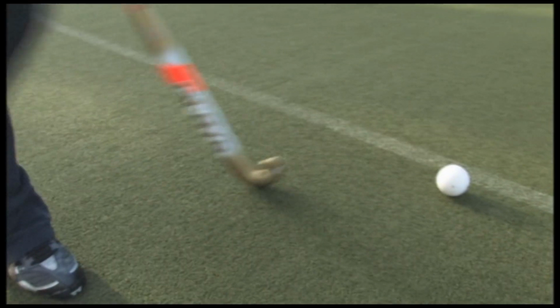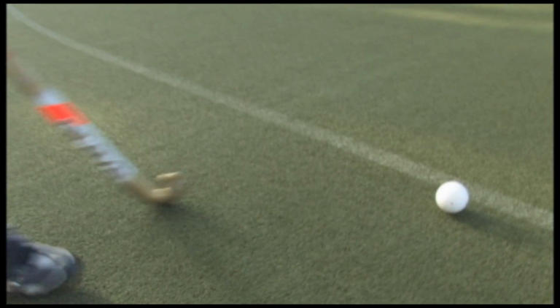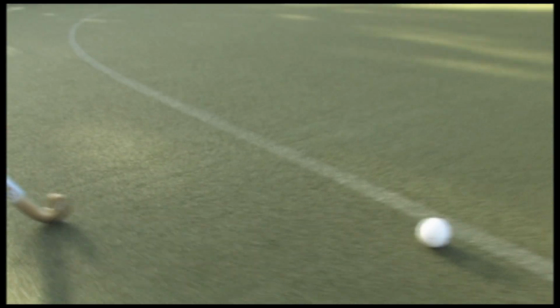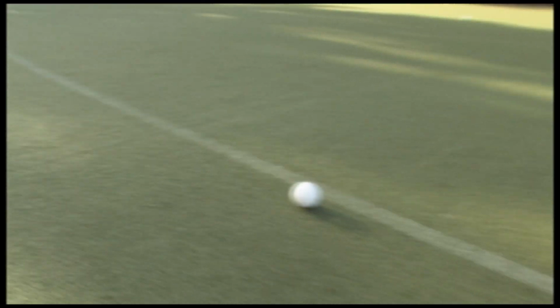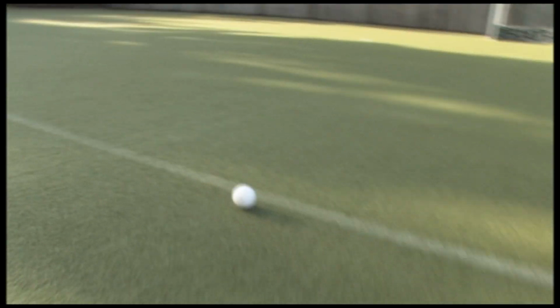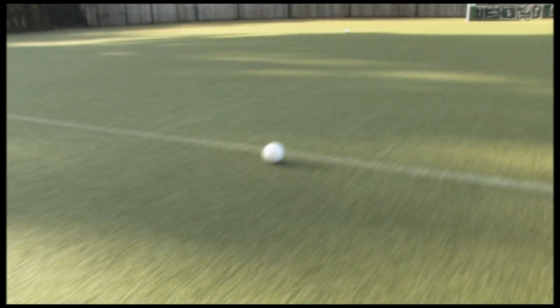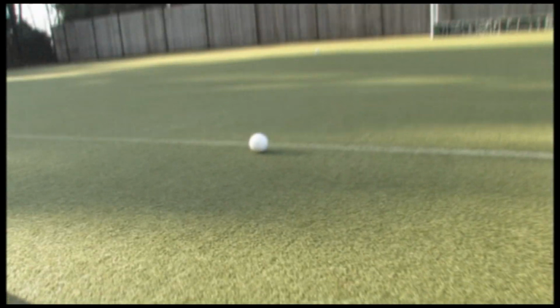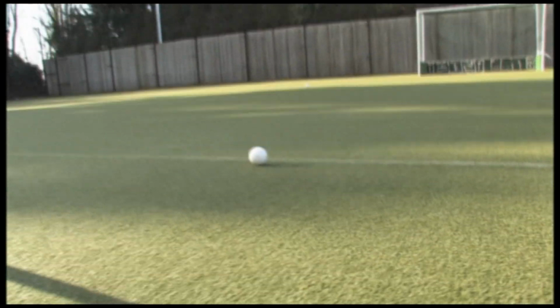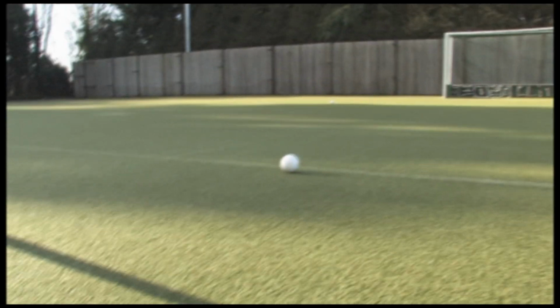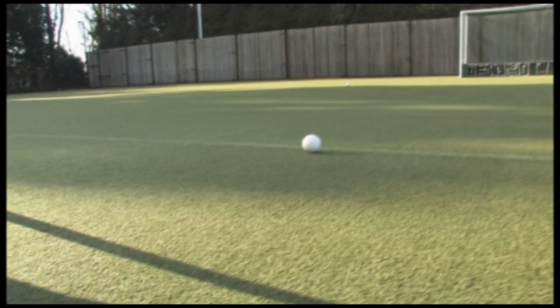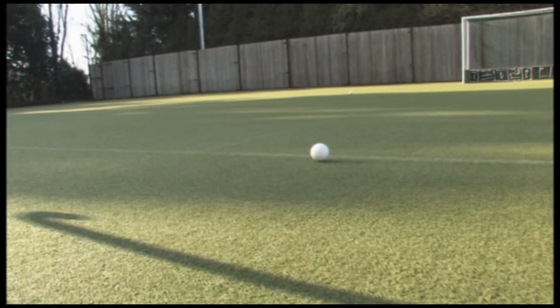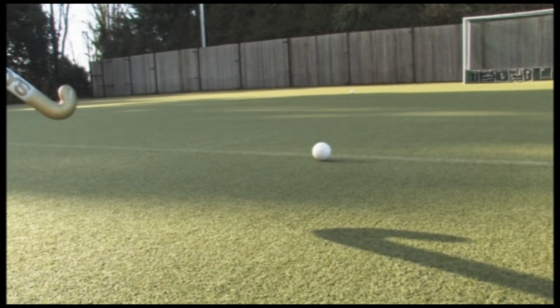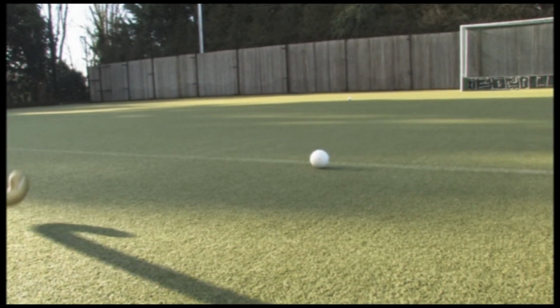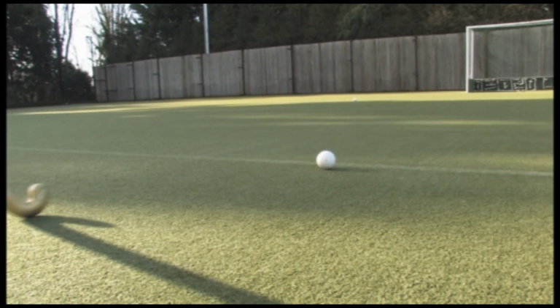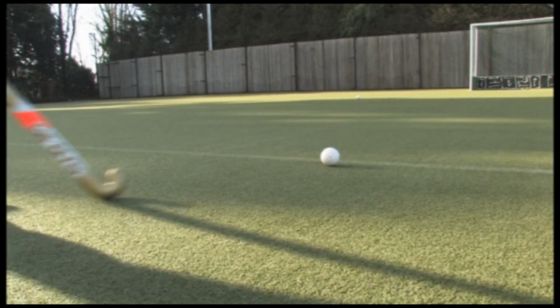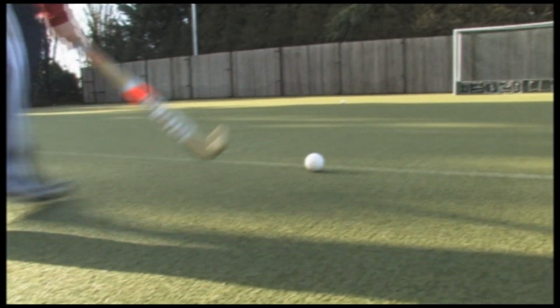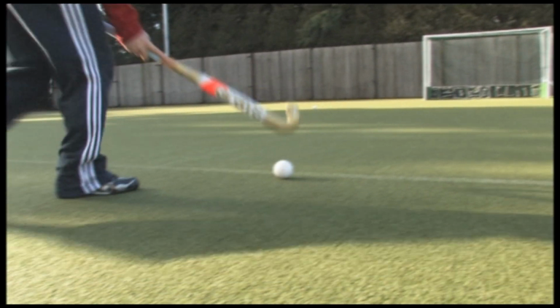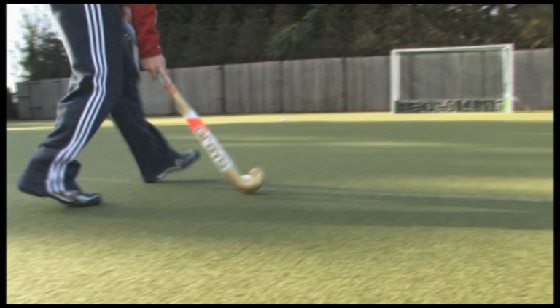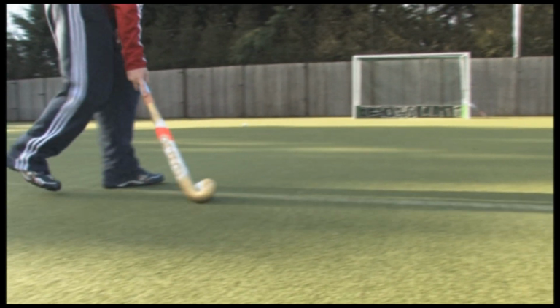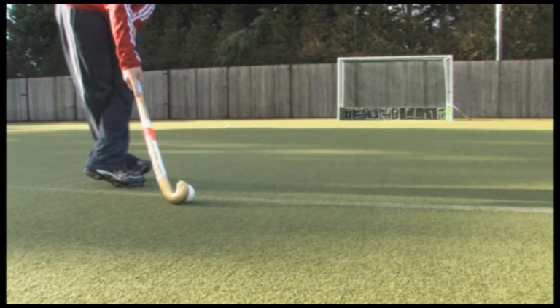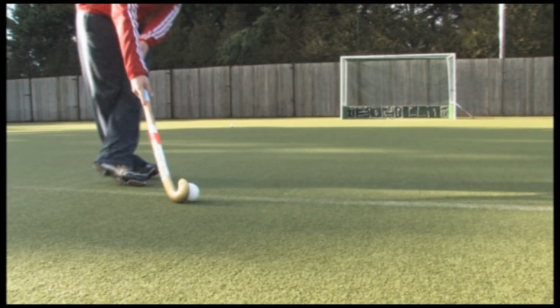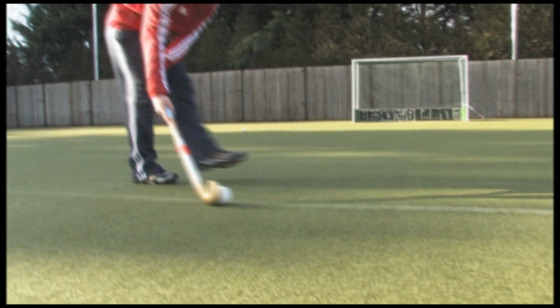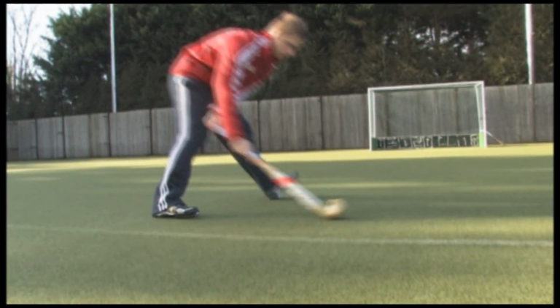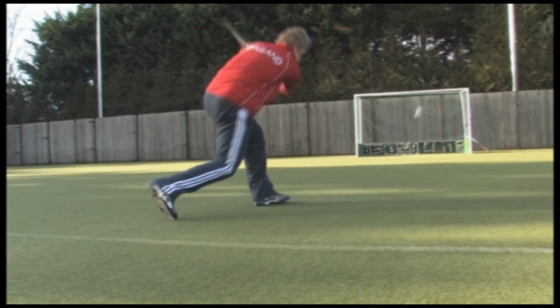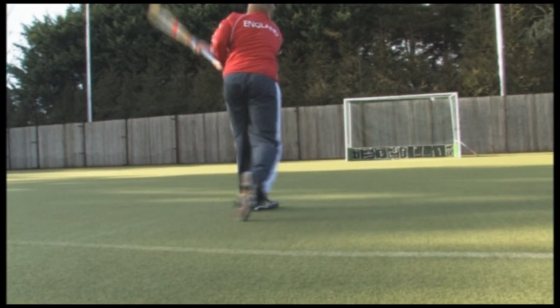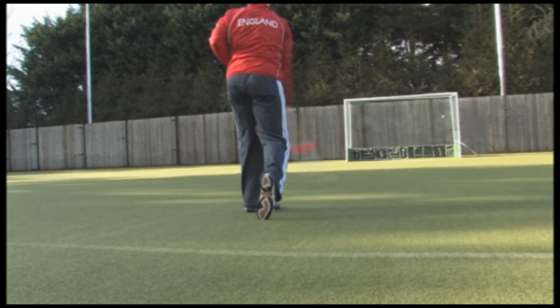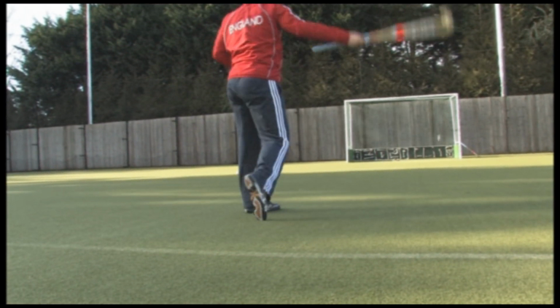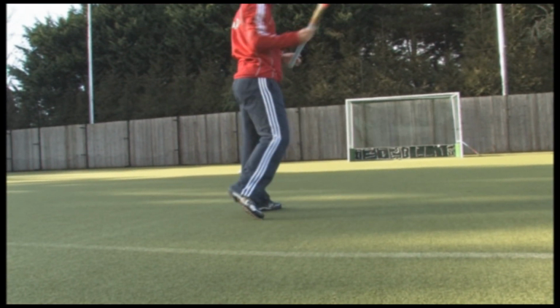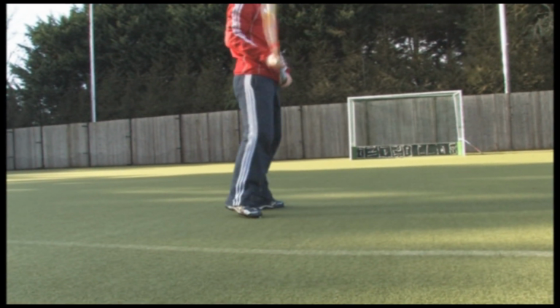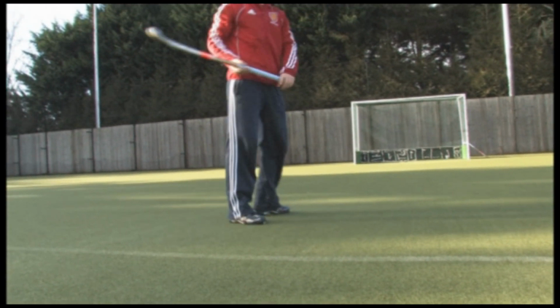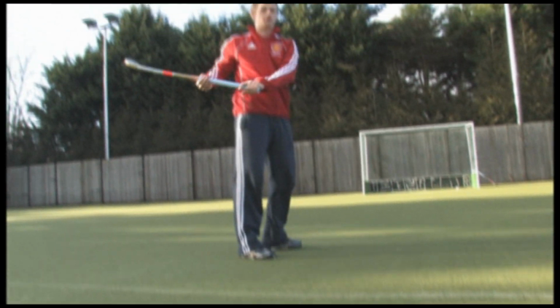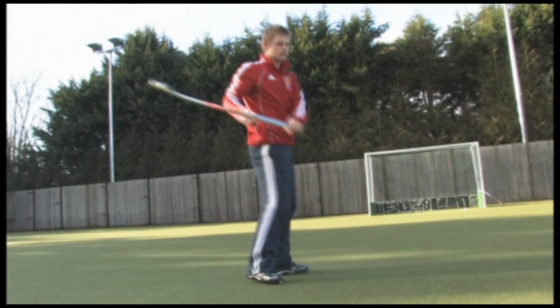So you're looking for a slow and smooth approach to the ball, coming up to it, left foot beside it, right foot behind, bringing it through with a lot of rotation.